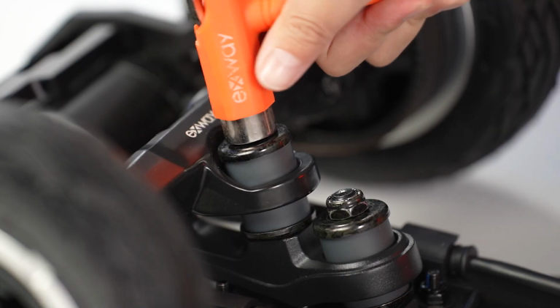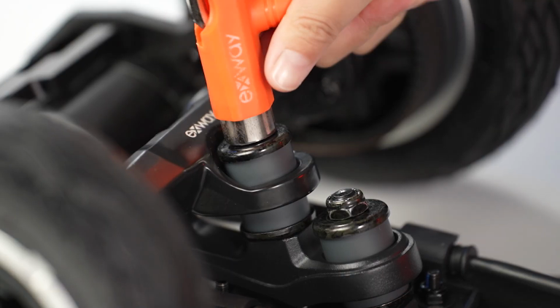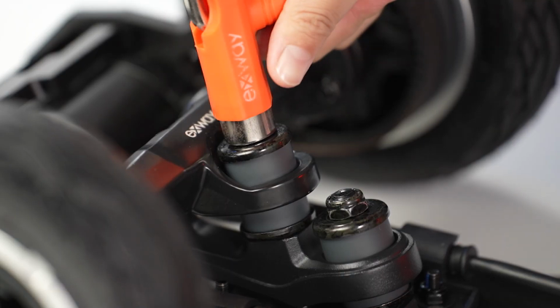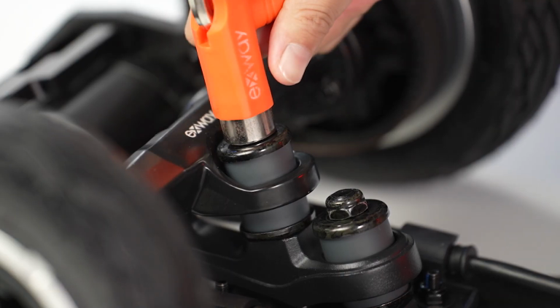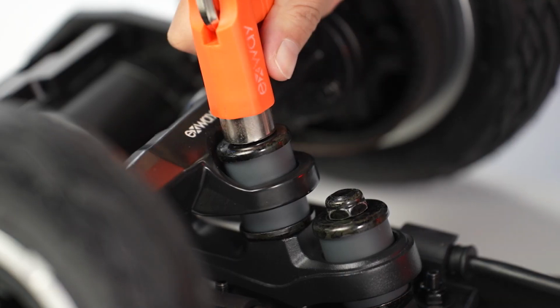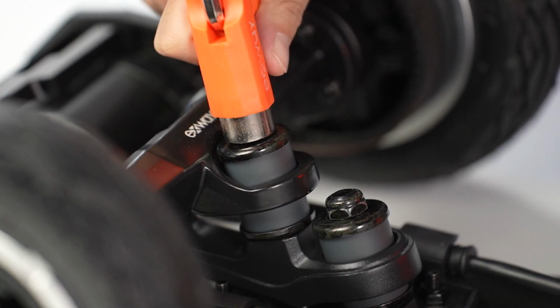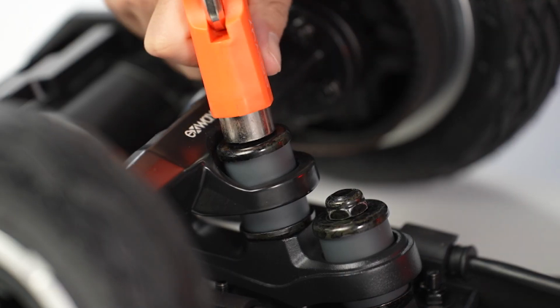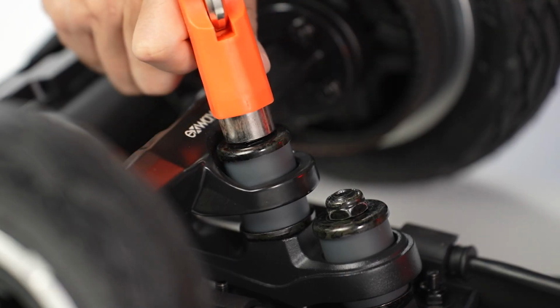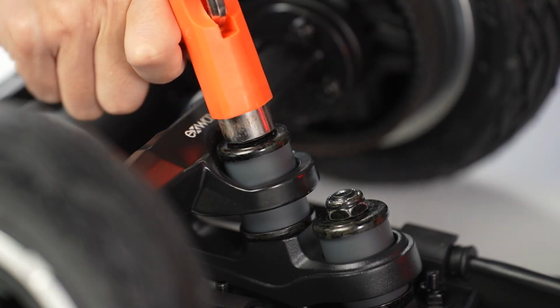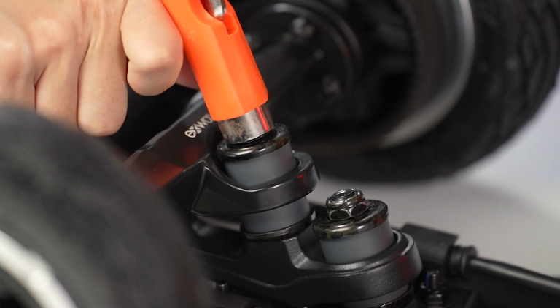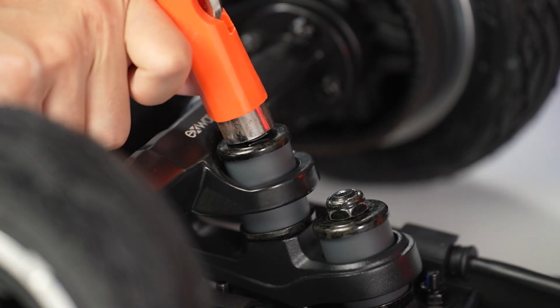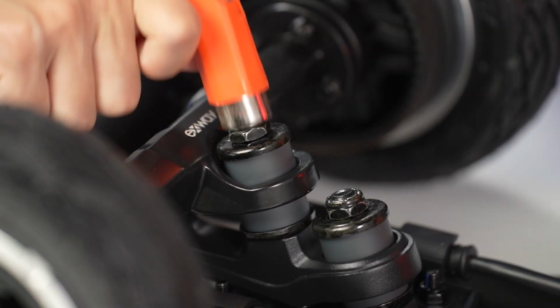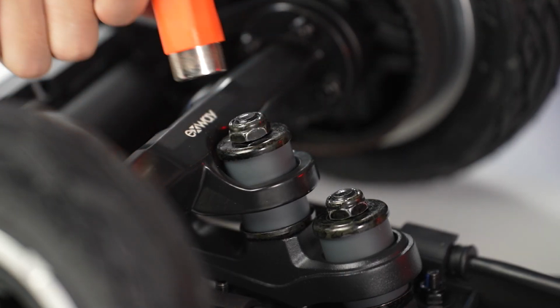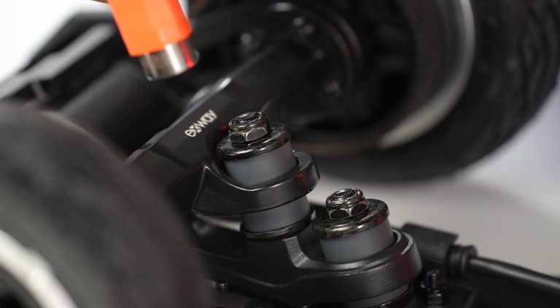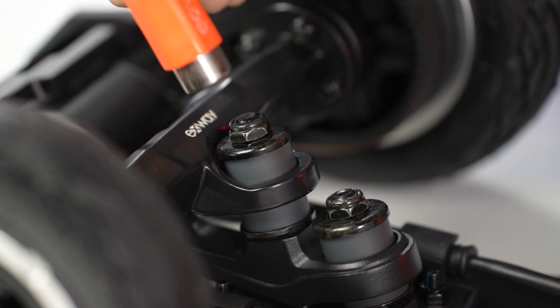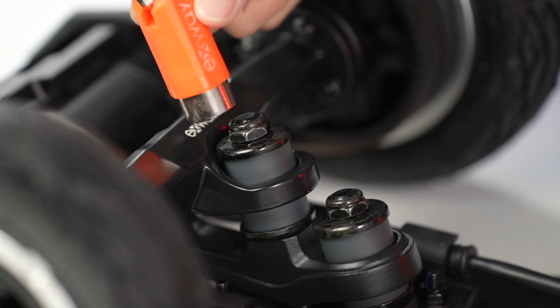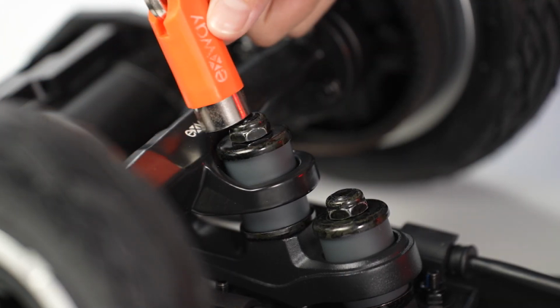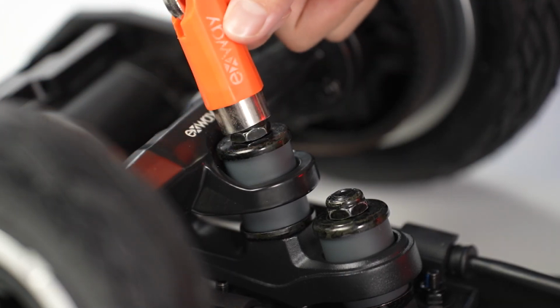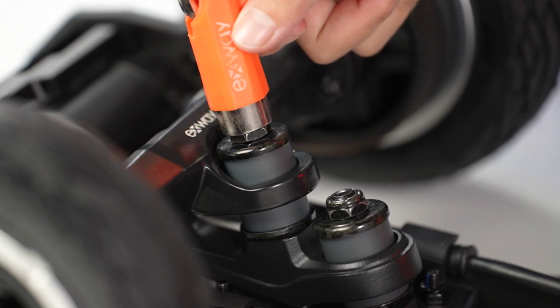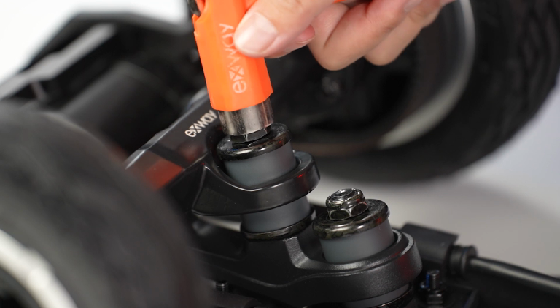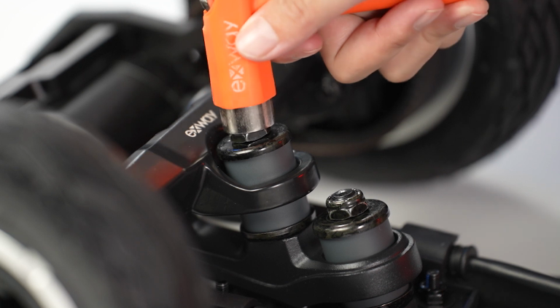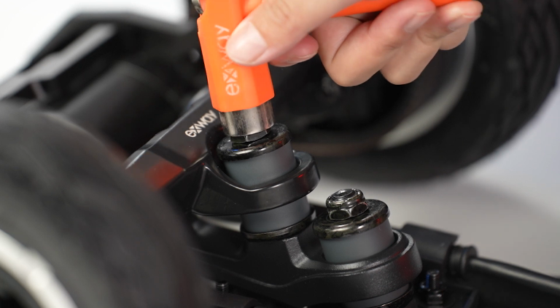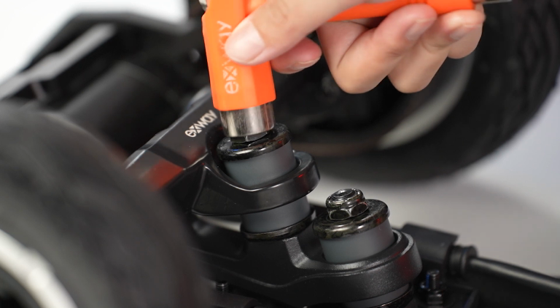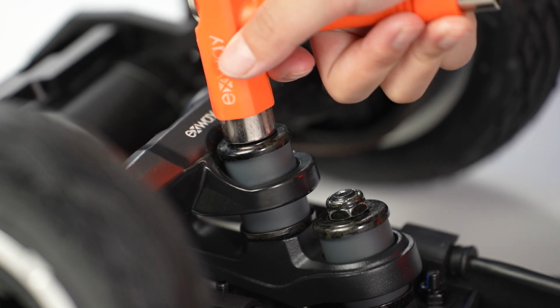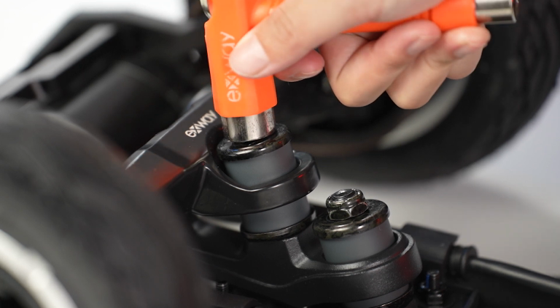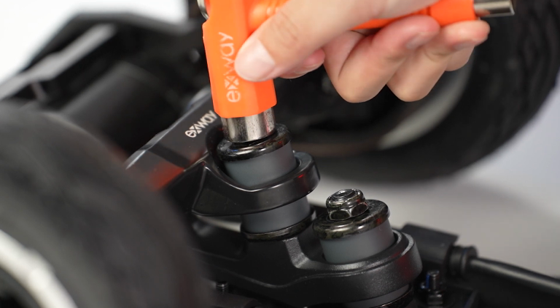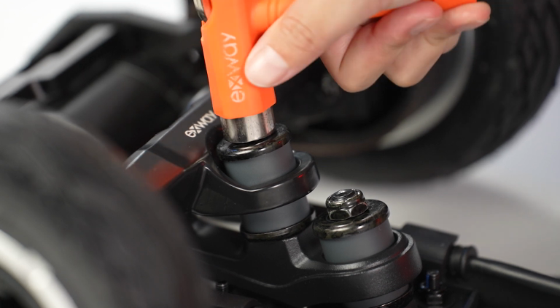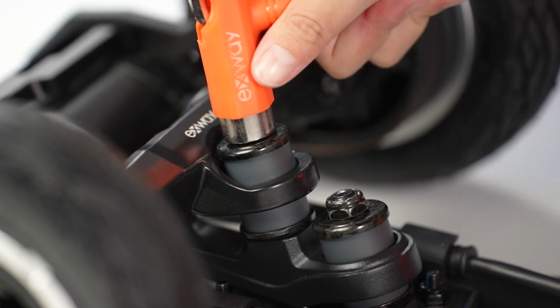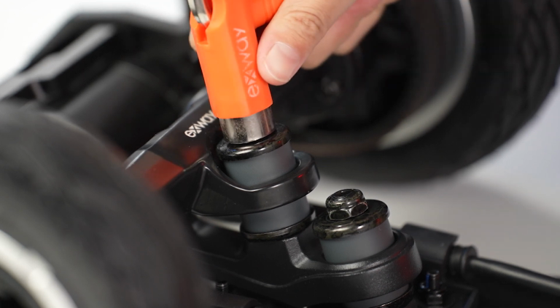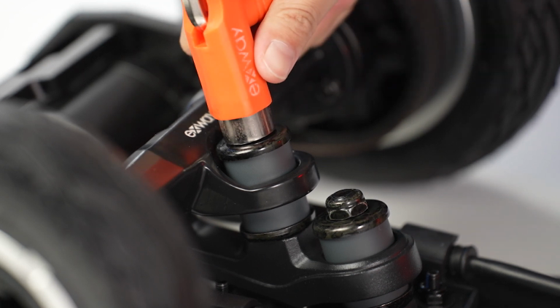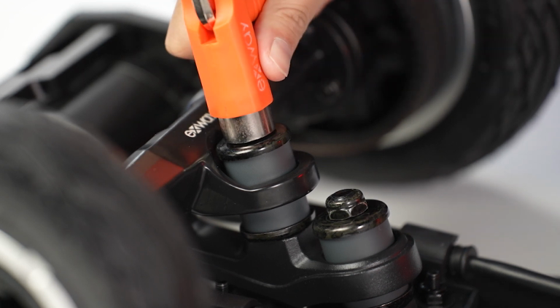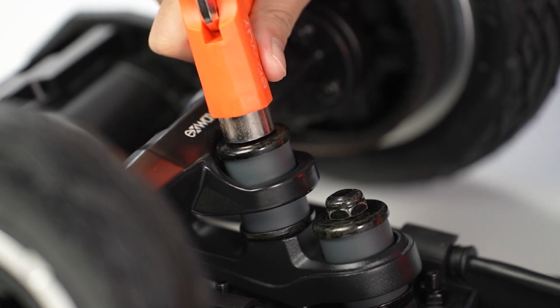If the maneuverability is too stiff, then loosen the kingpin nuts, but don't make them so loose that you can't control the board.